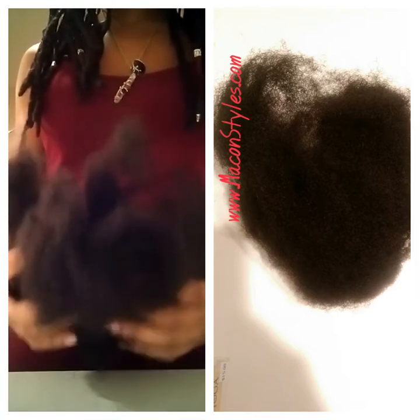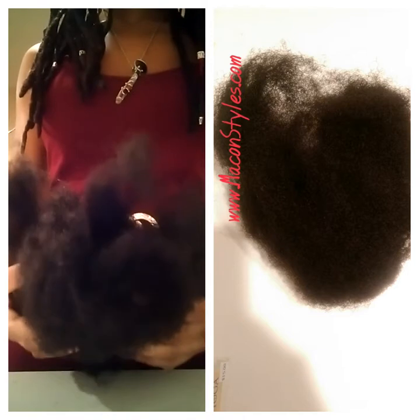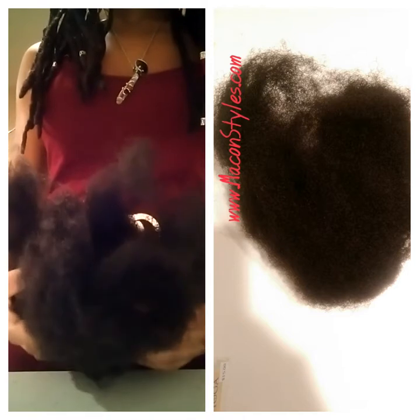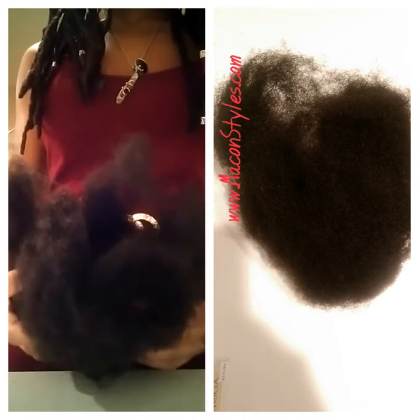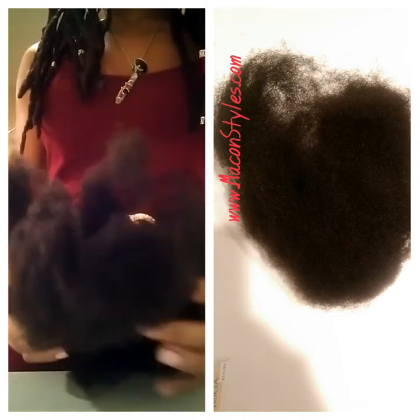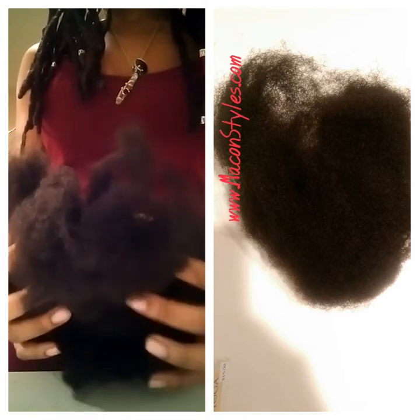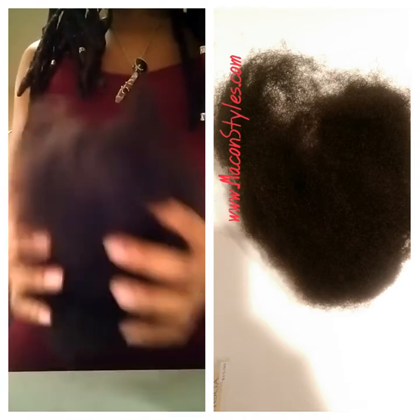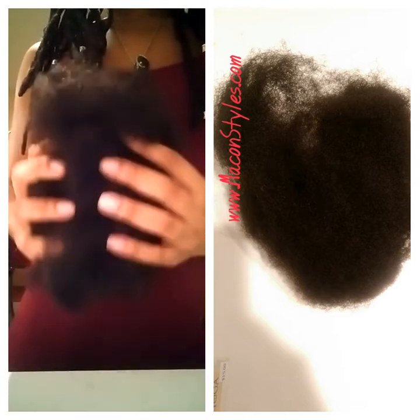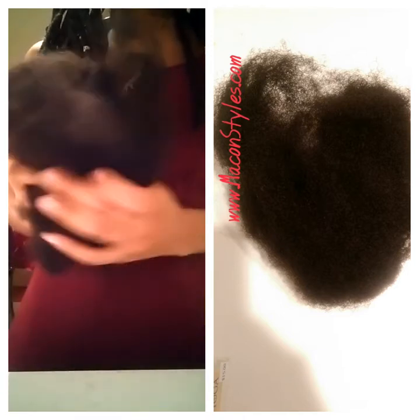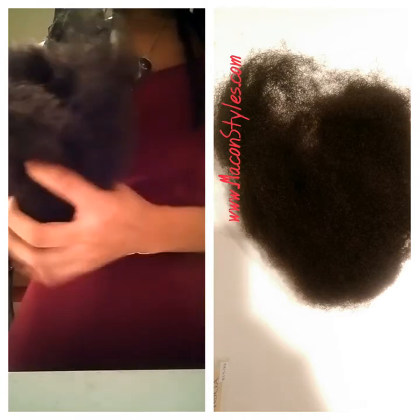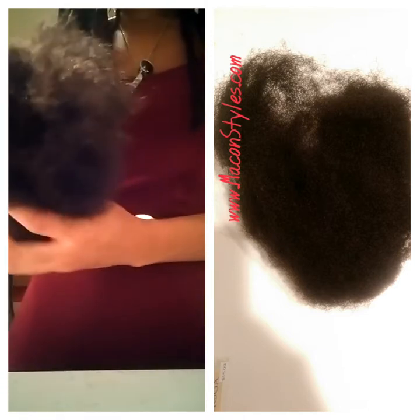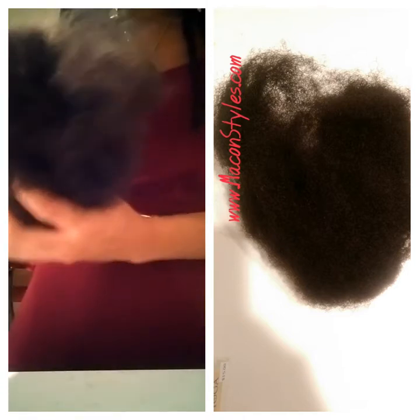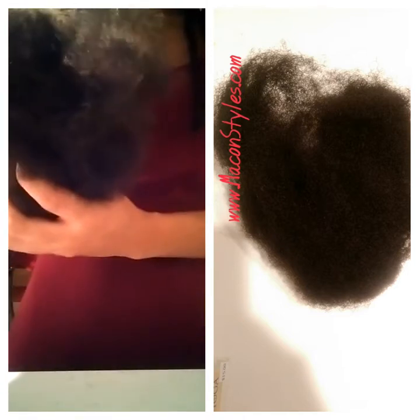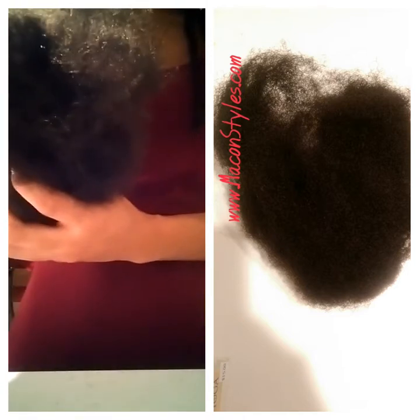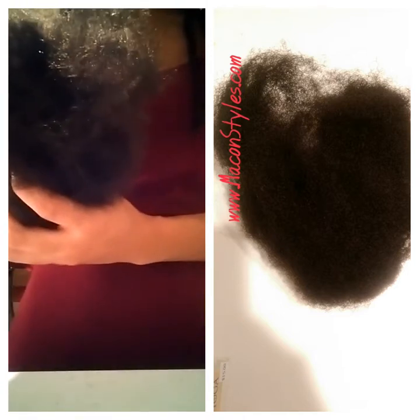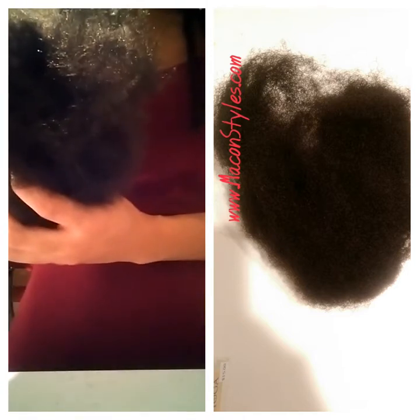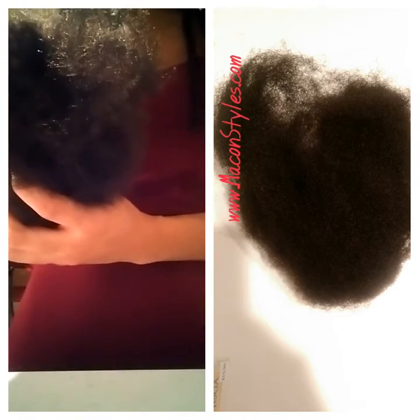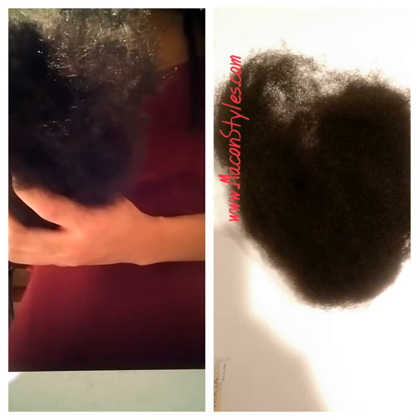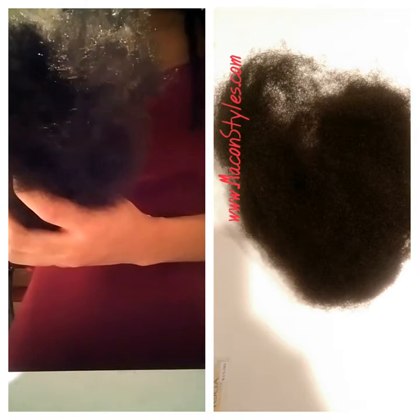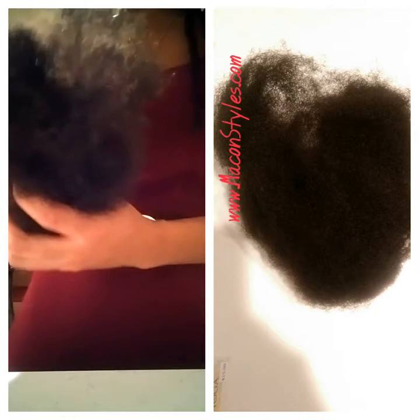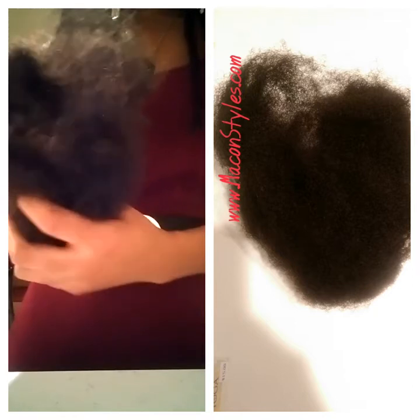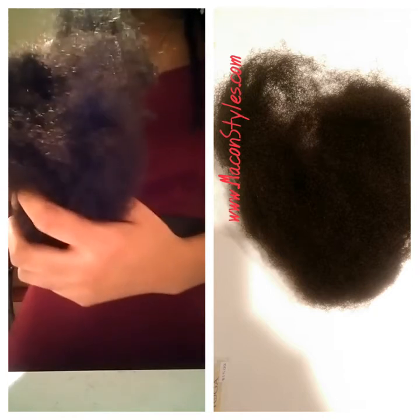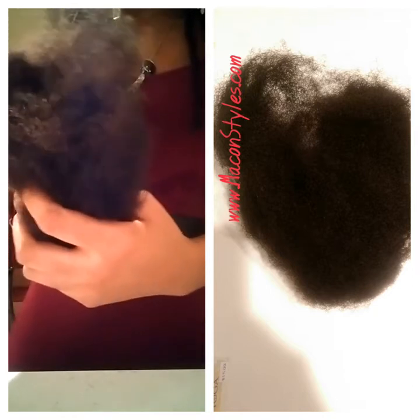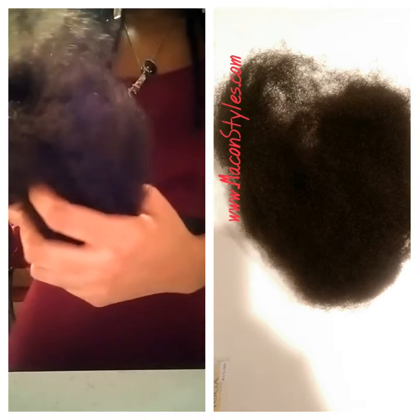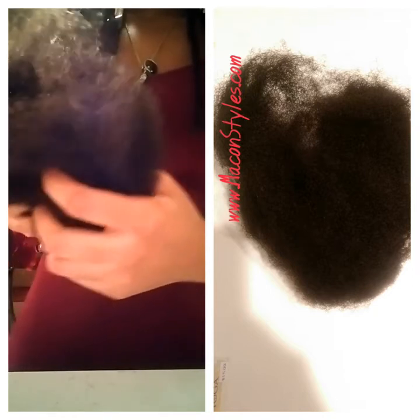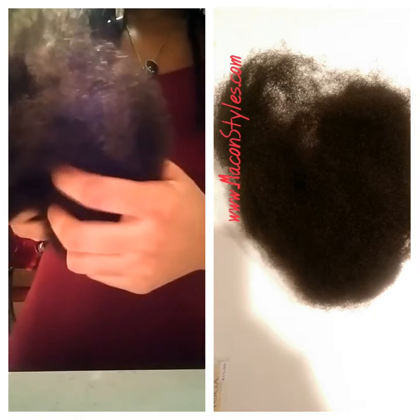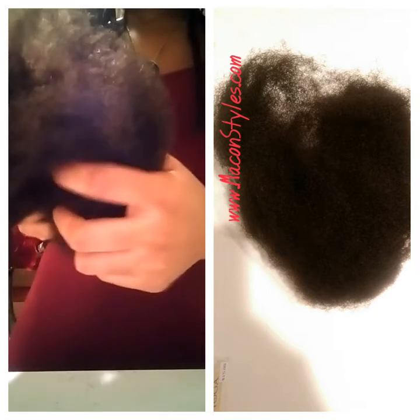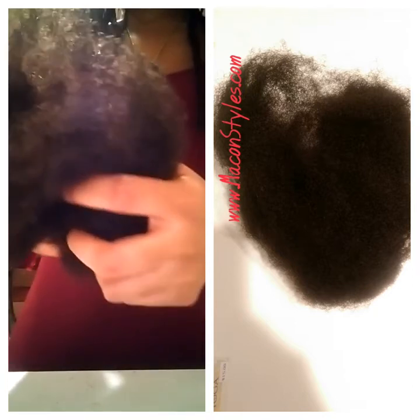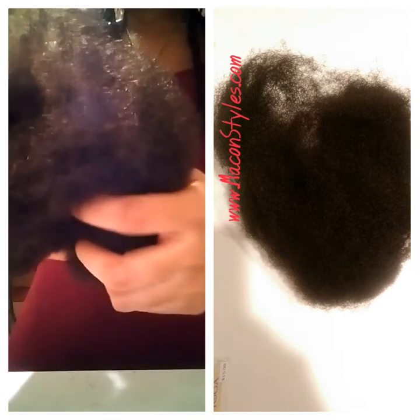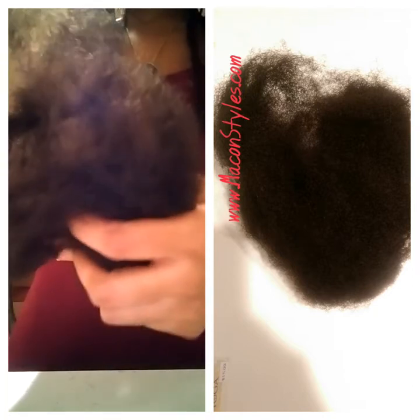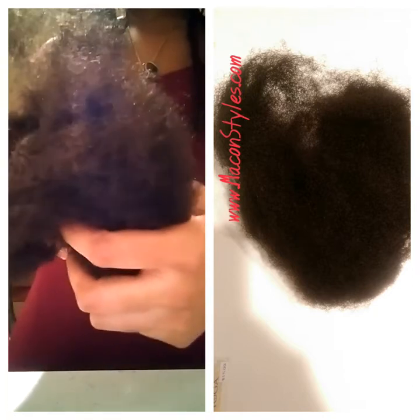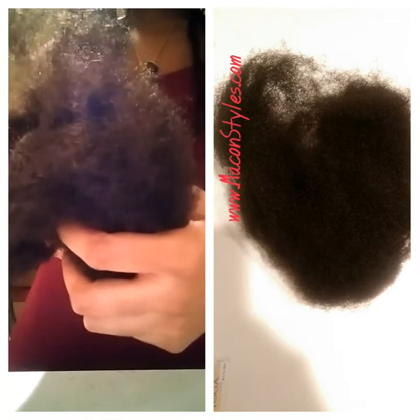Now, whether you get this hair from me or not, you want to make sure this is how your hair looks. This is about education — this is about showing you the hair.